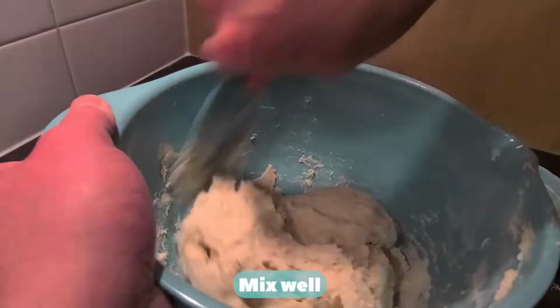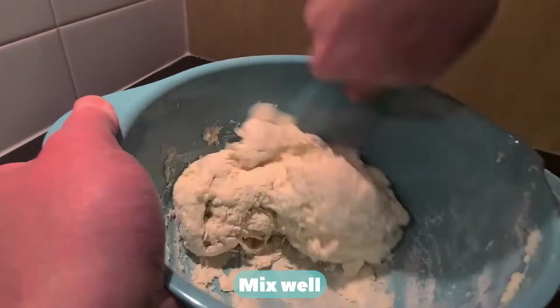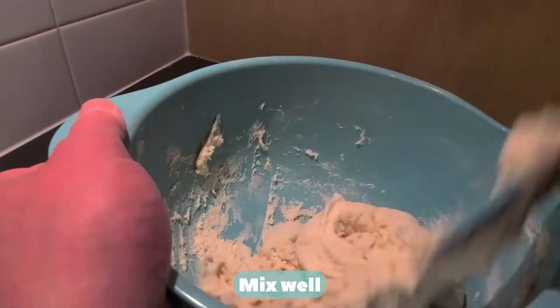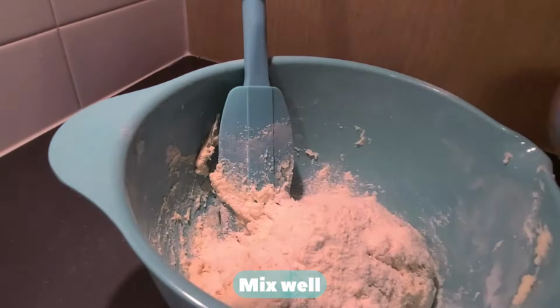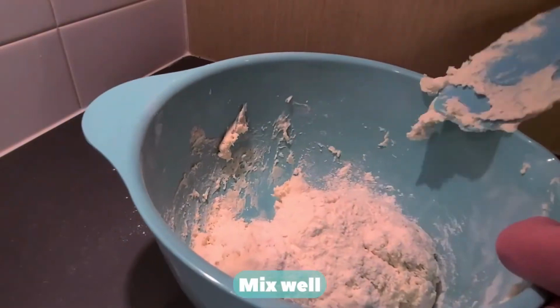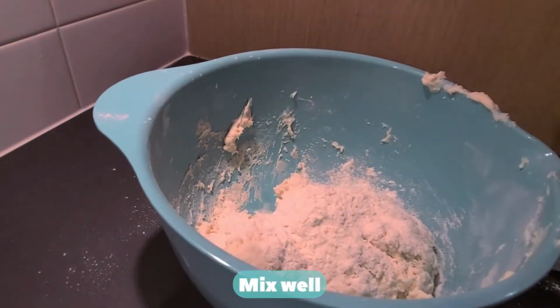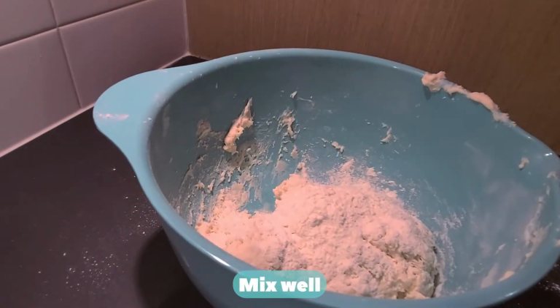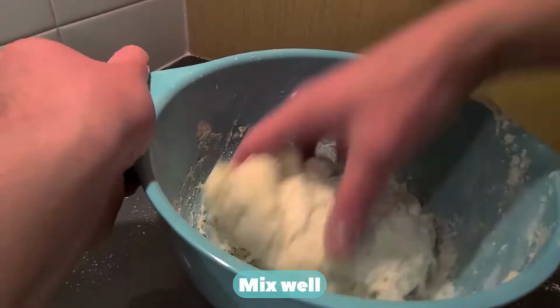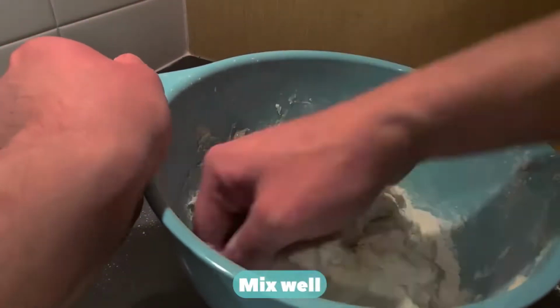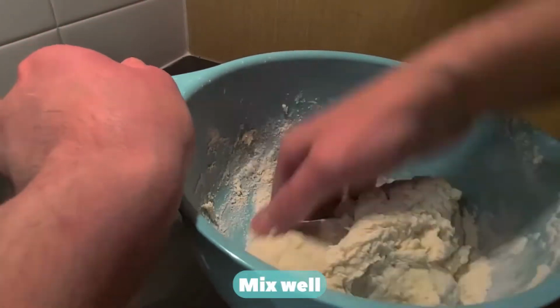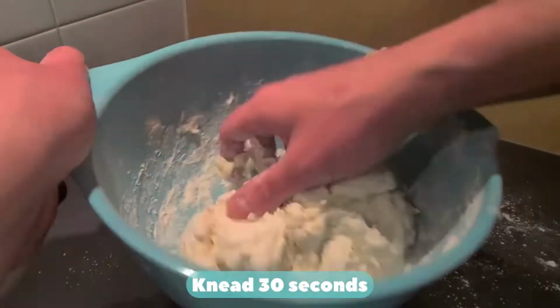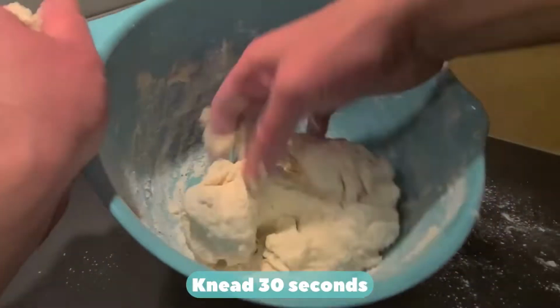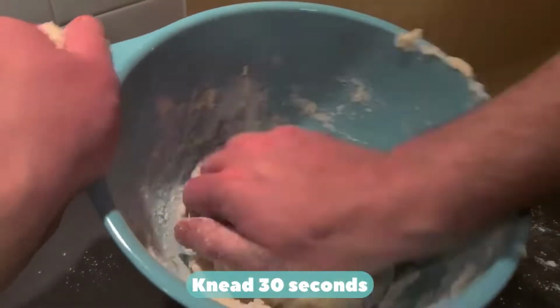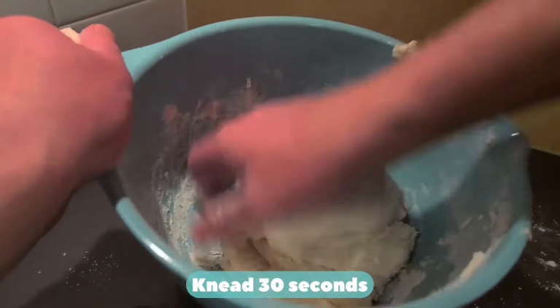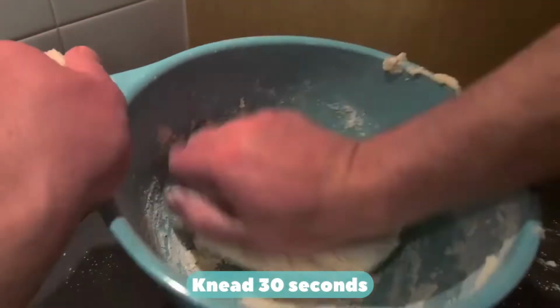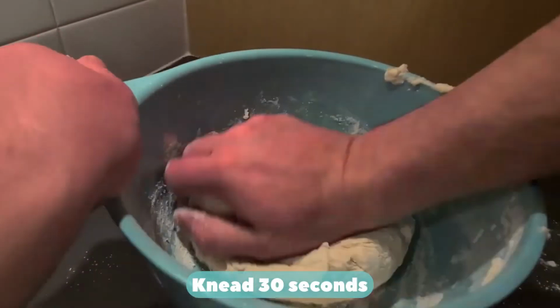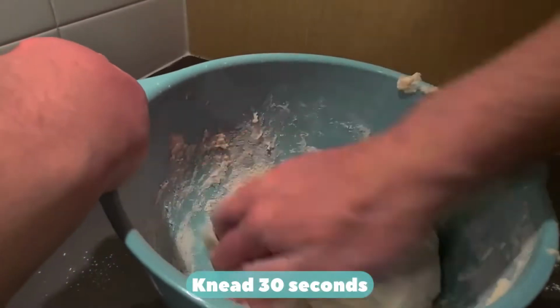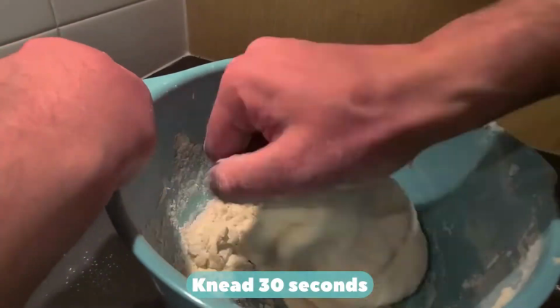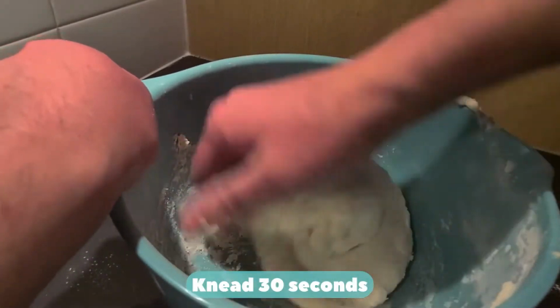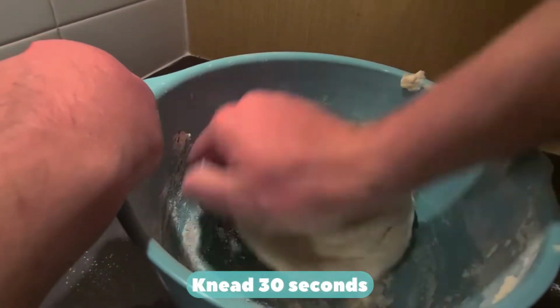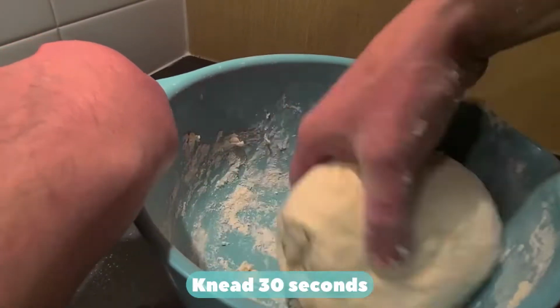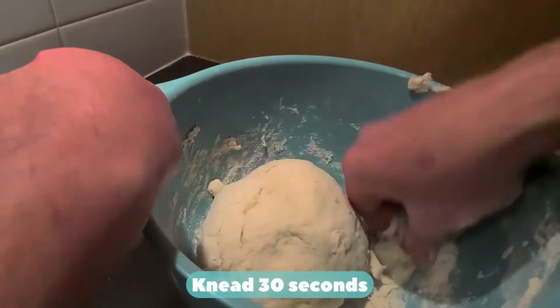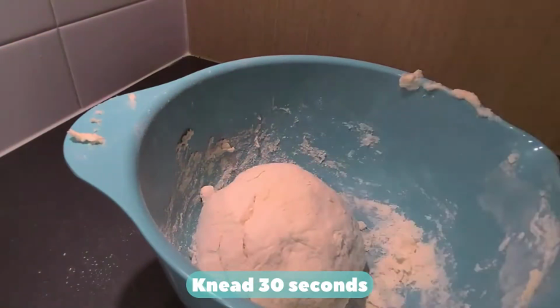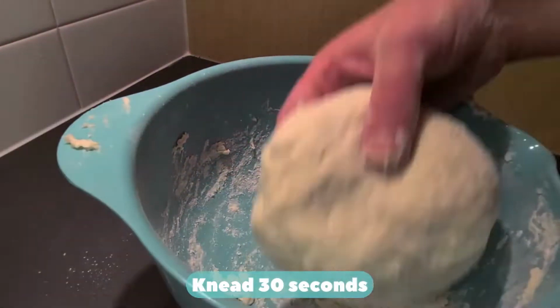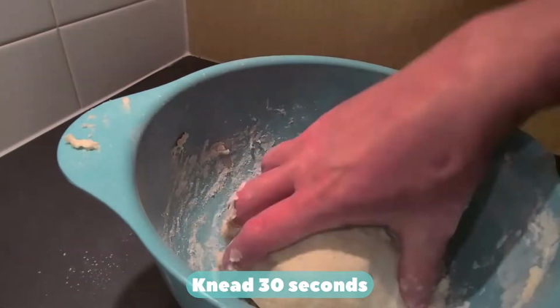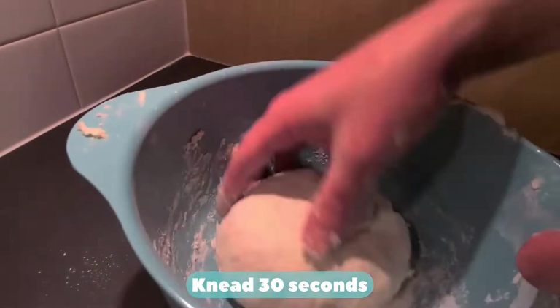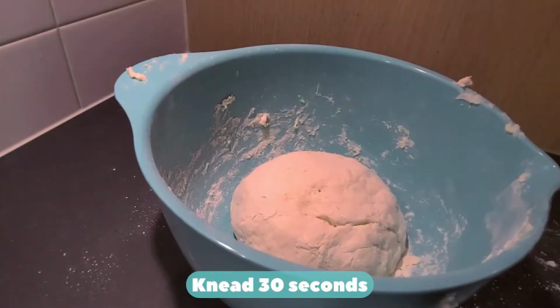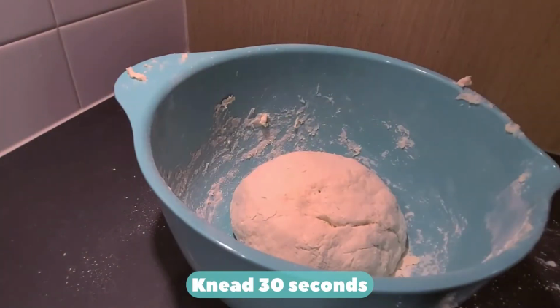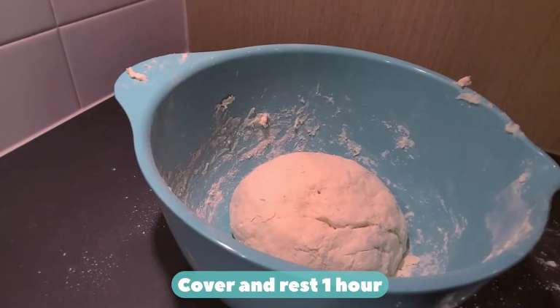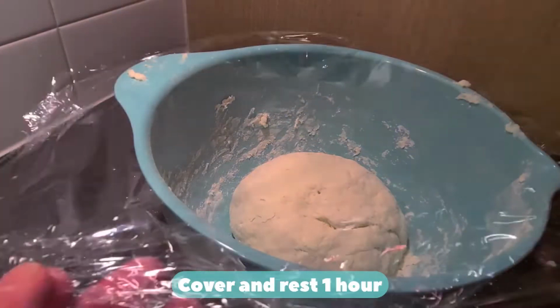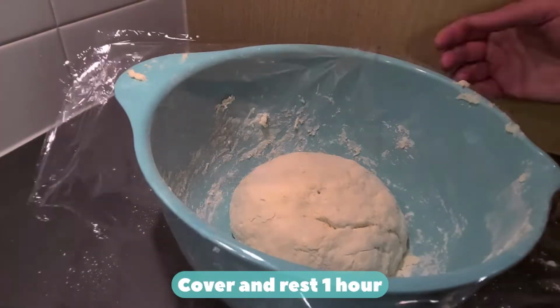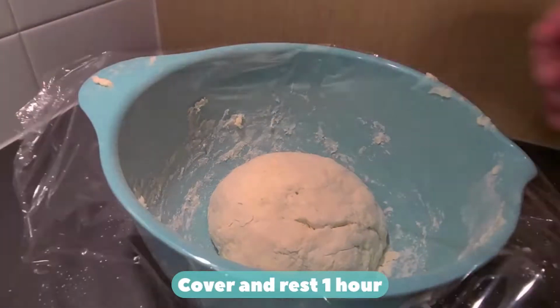Mix well. Knead for 30 seconds. Cover and rest one hour.